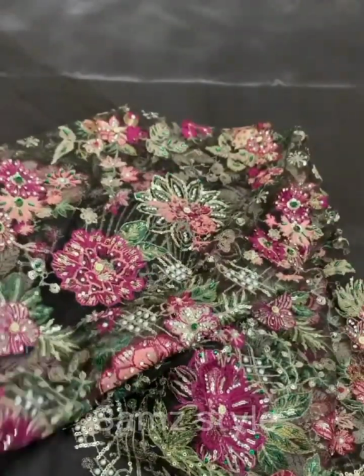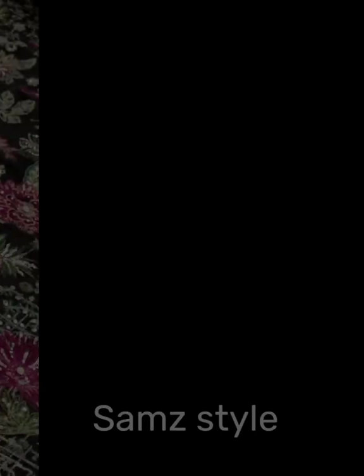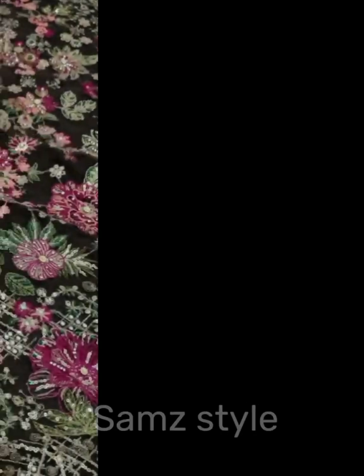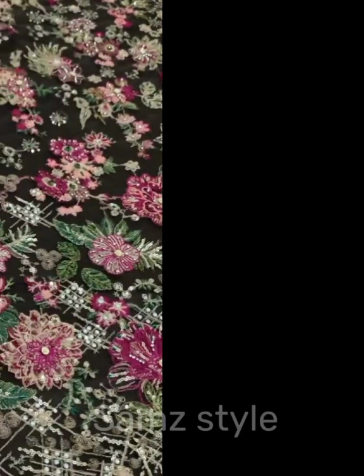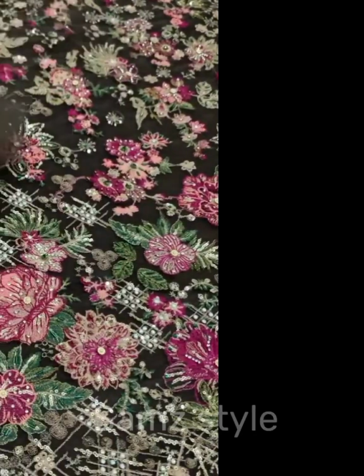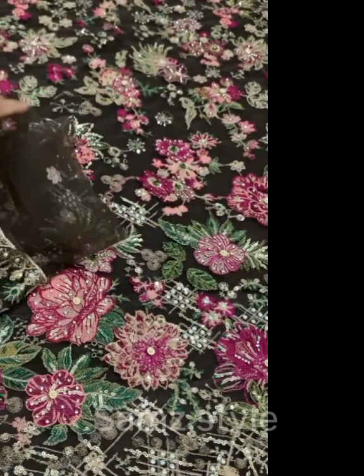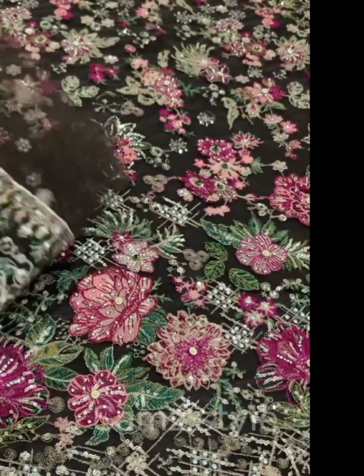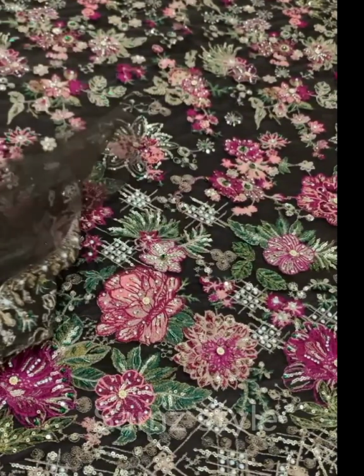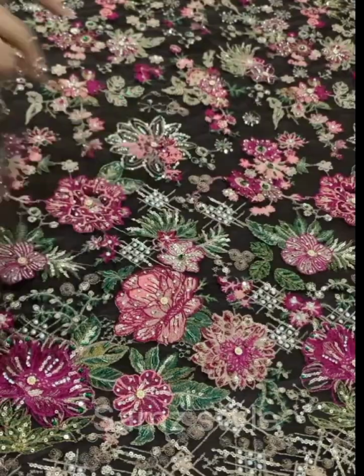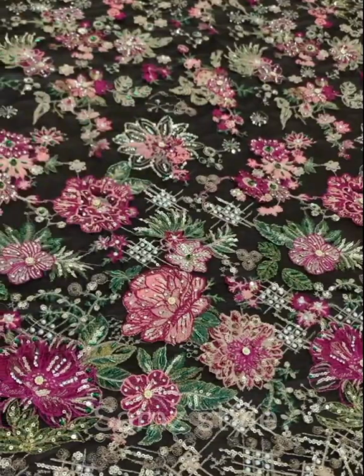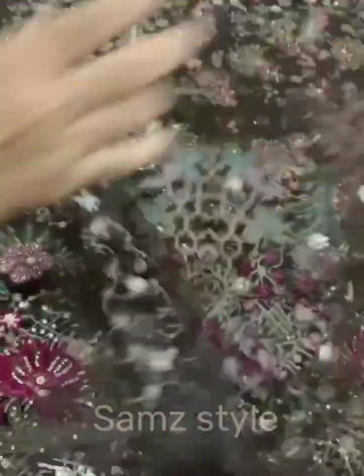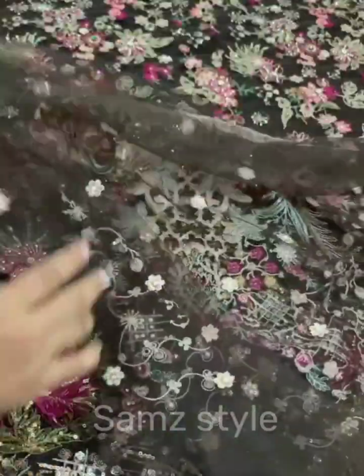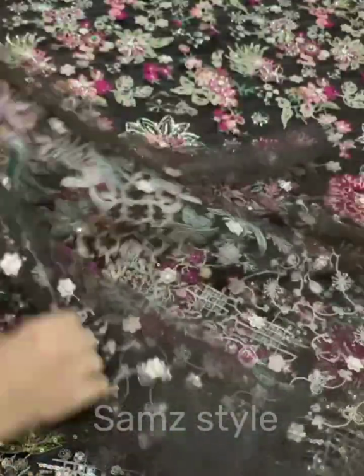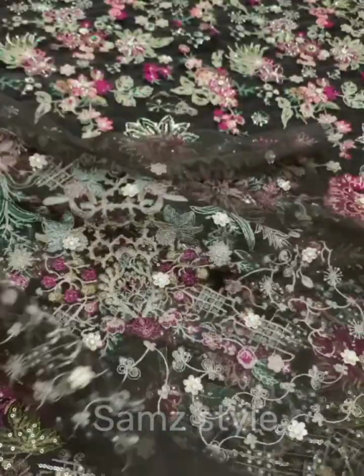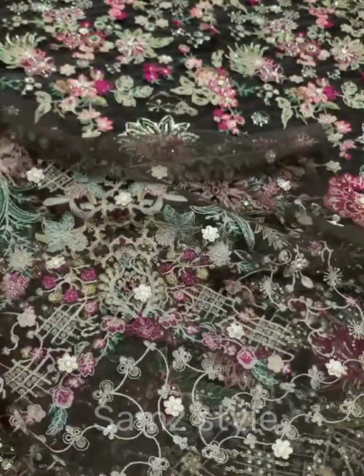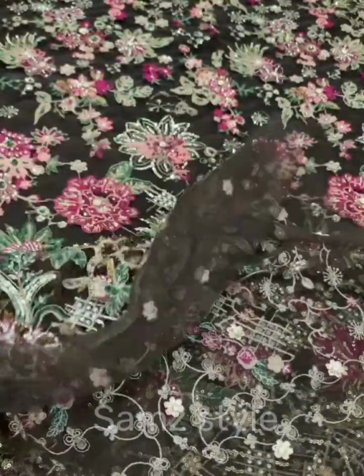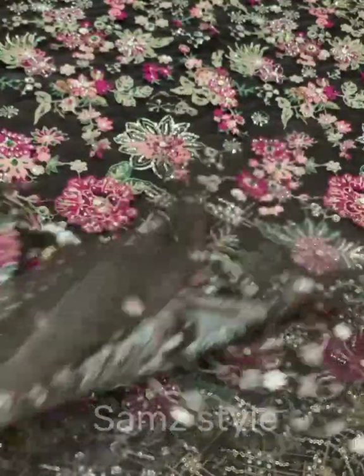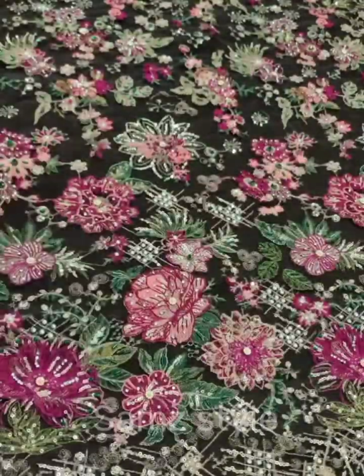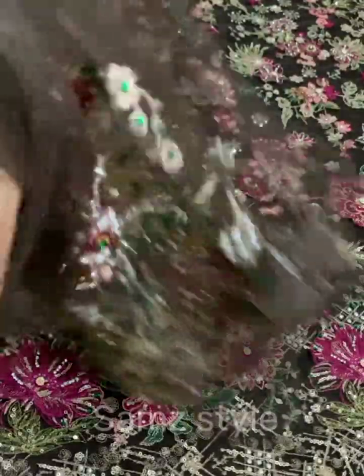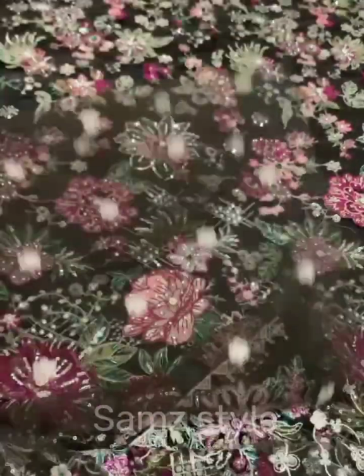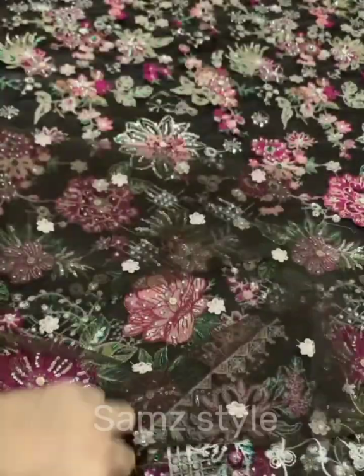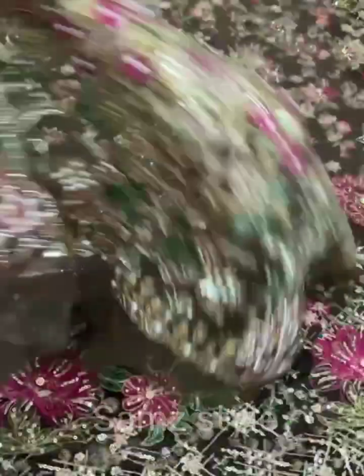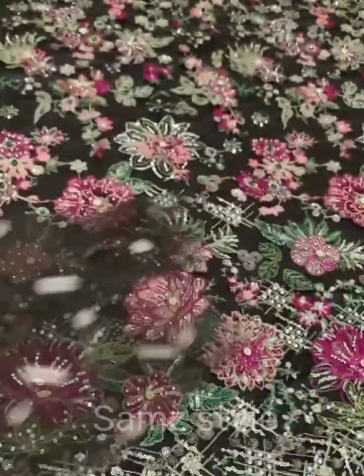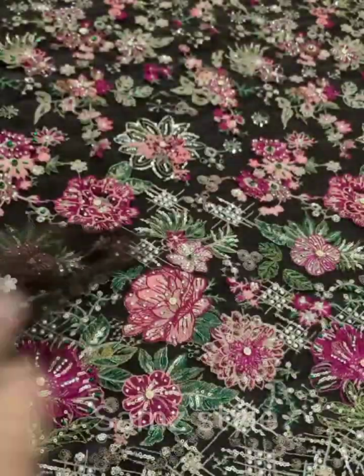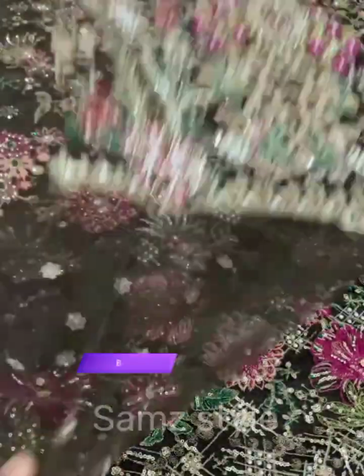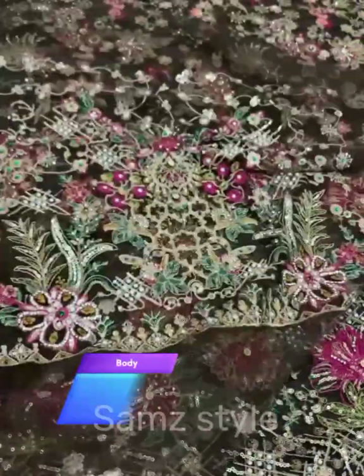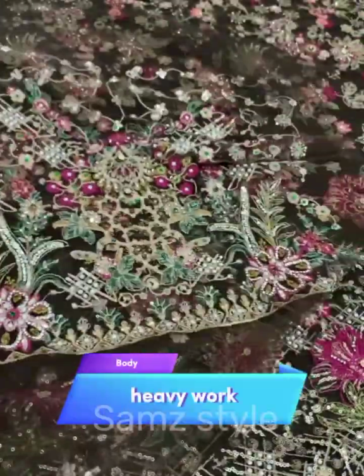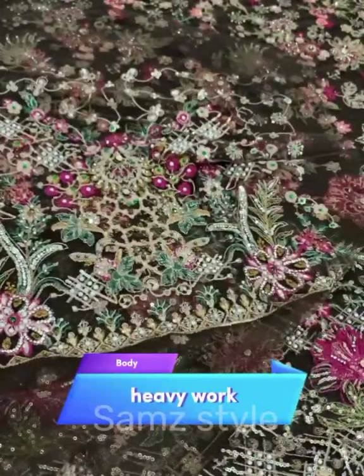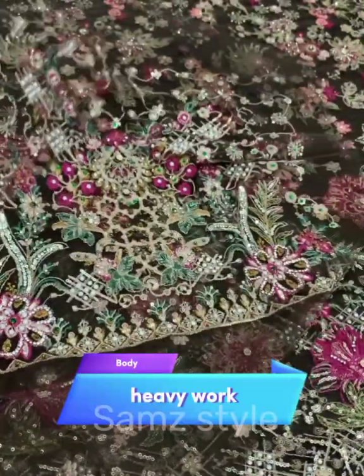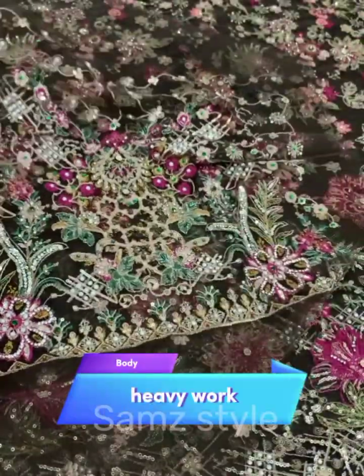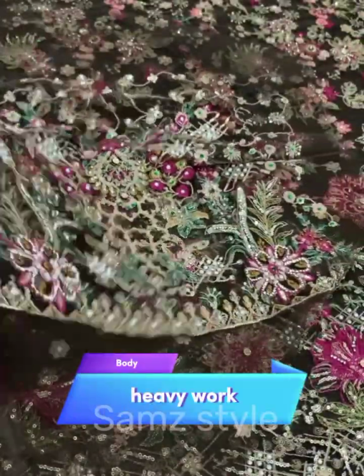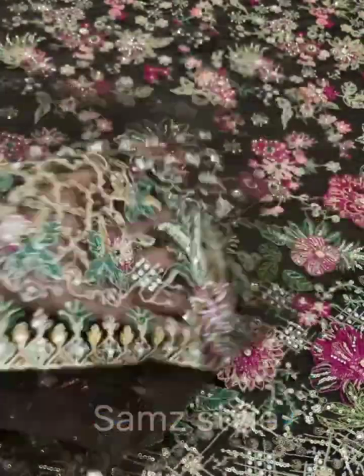Now showing the front body and back body. The back body is made simple and plain. On the front body it is embedded. Now you are going to check the close view.